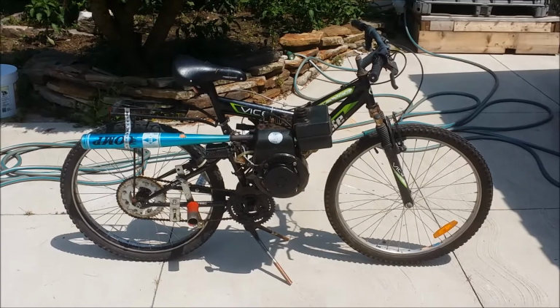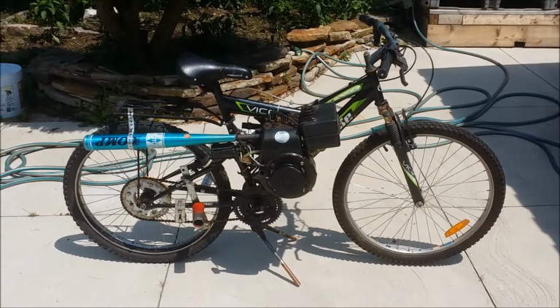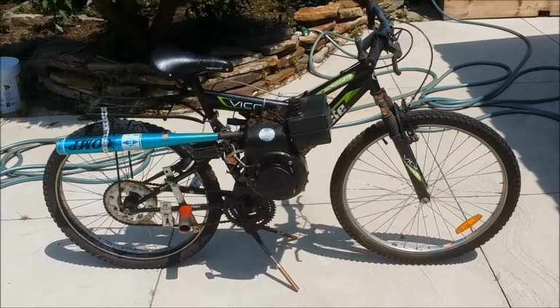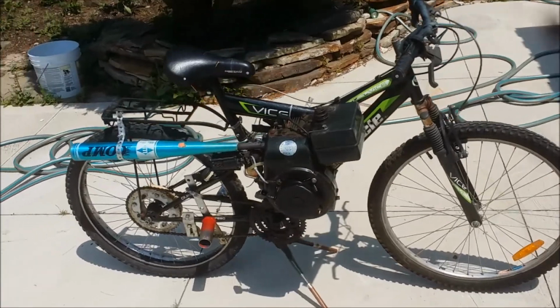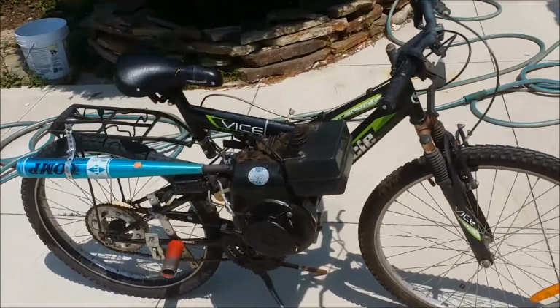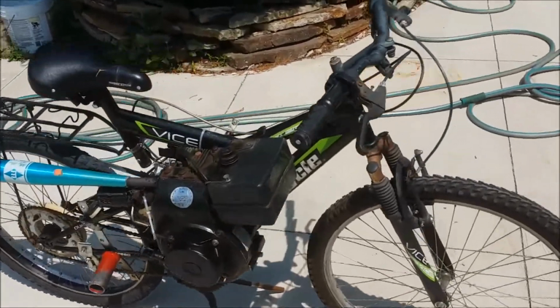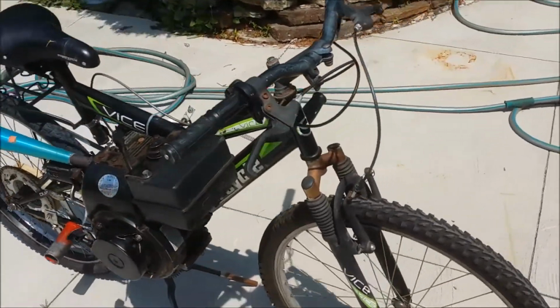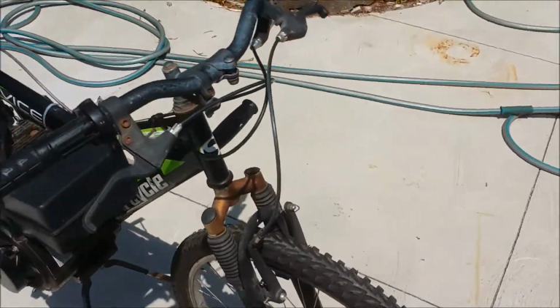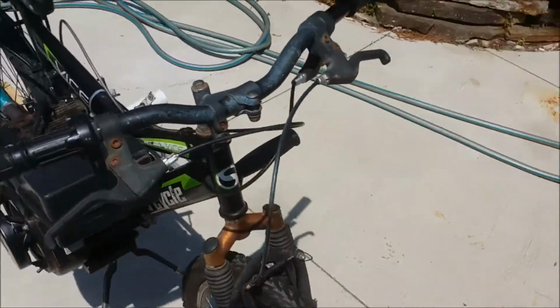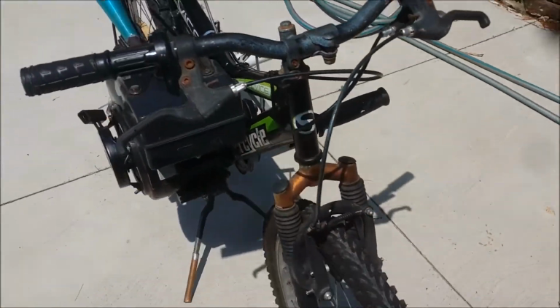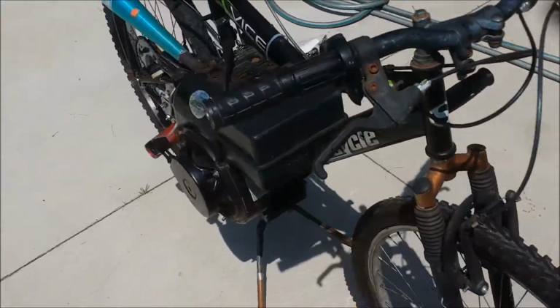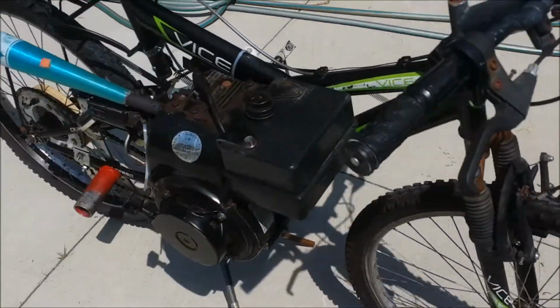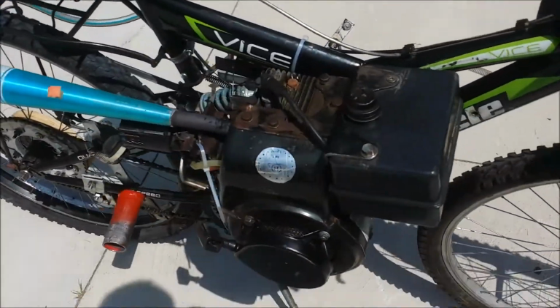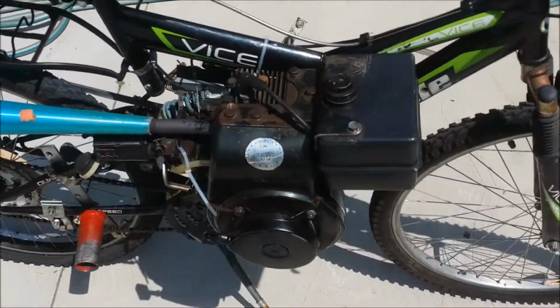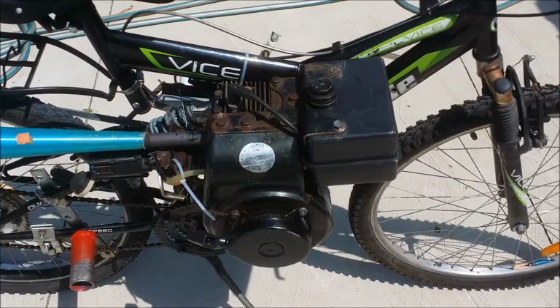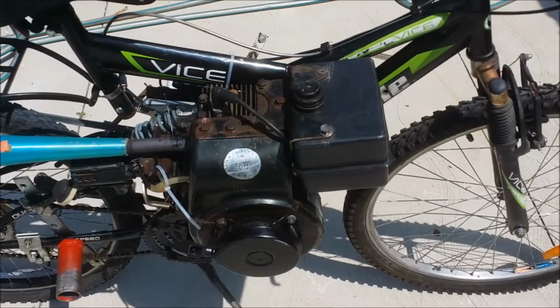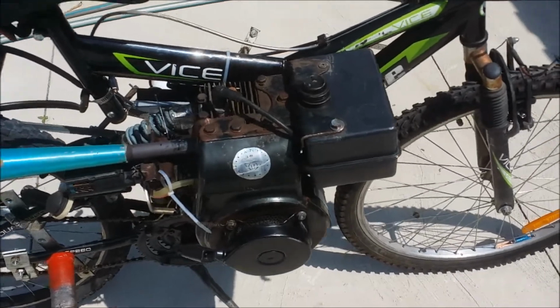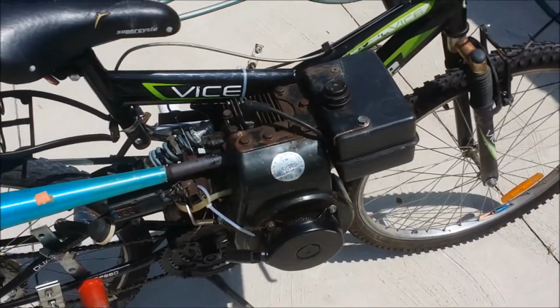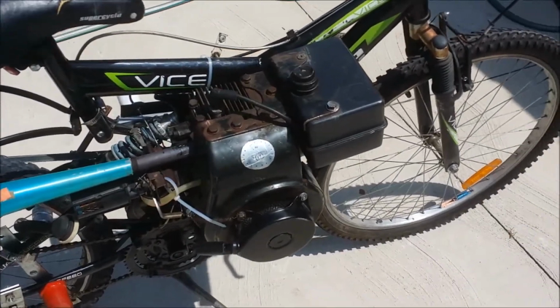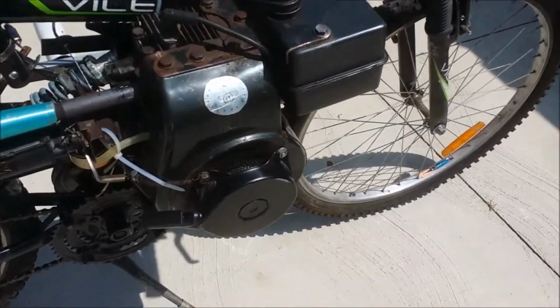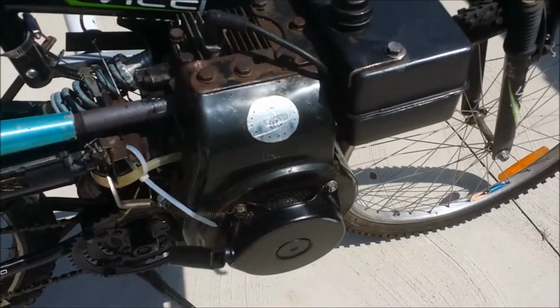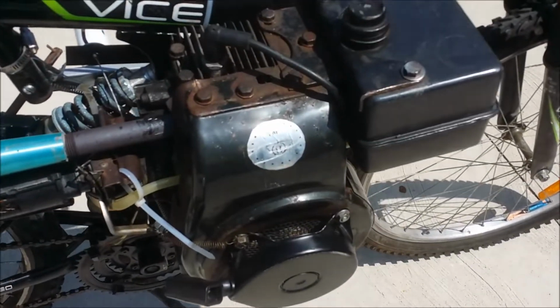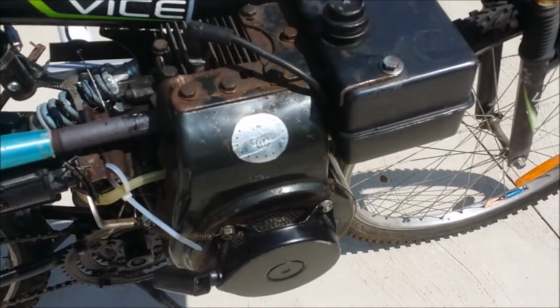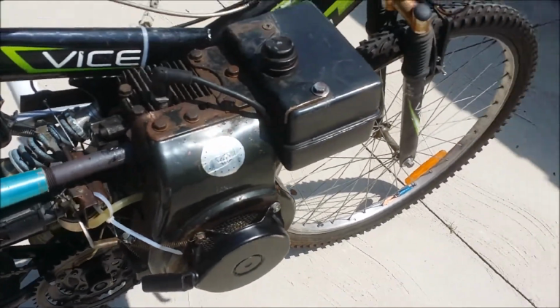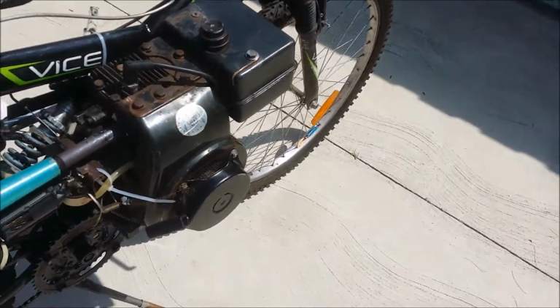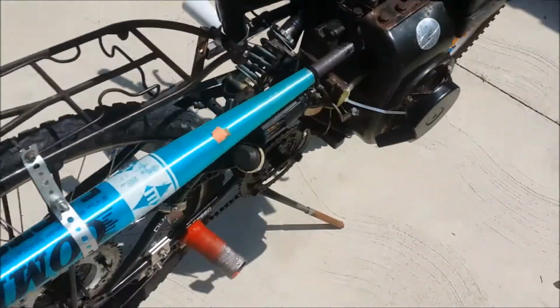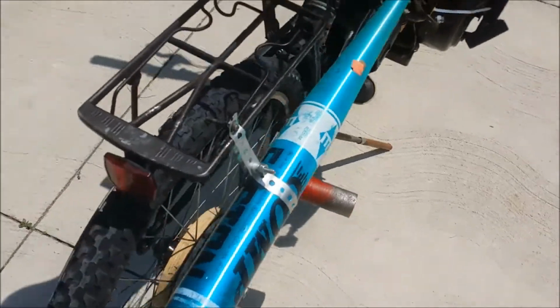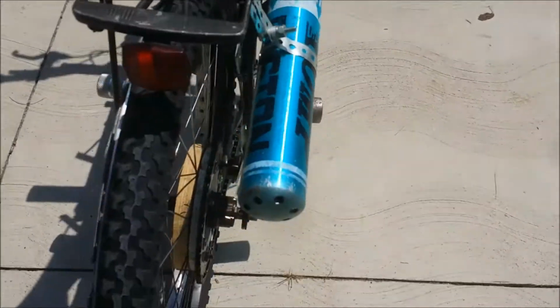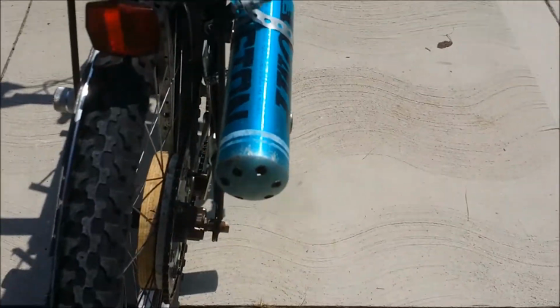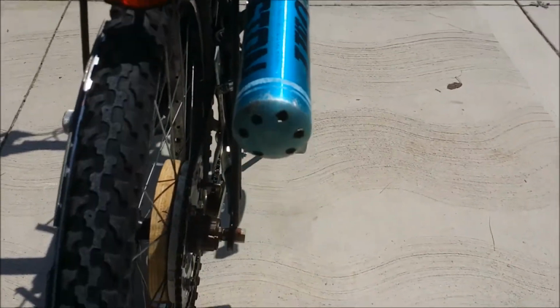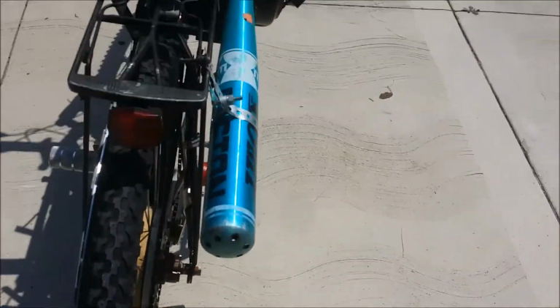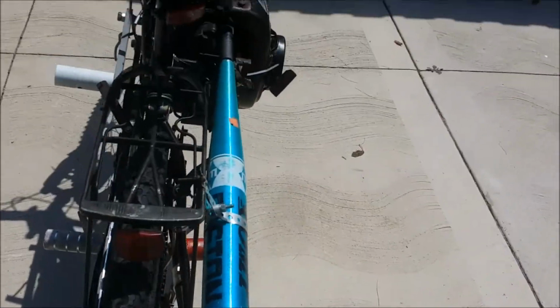This is the Thumper Bike, the TB50. It uses a four-stroke Tecumseh engine which makes four horsepower and is 172 cc's. It has a baseball bat for a muffler with holes drilled in it.